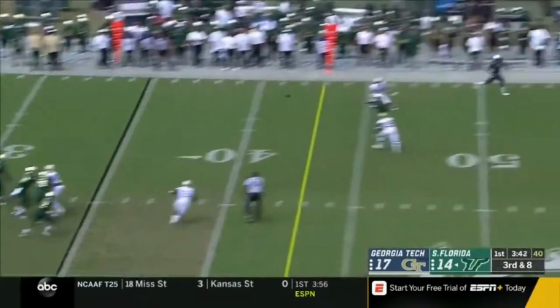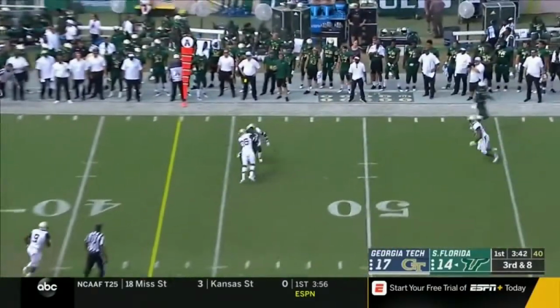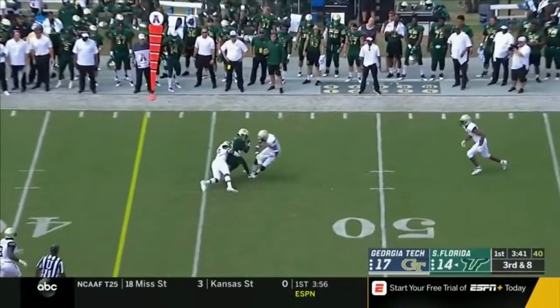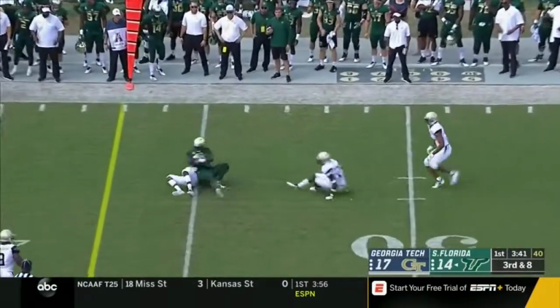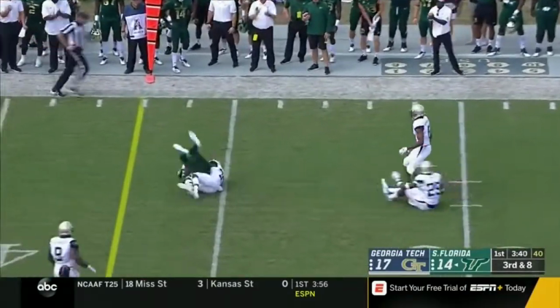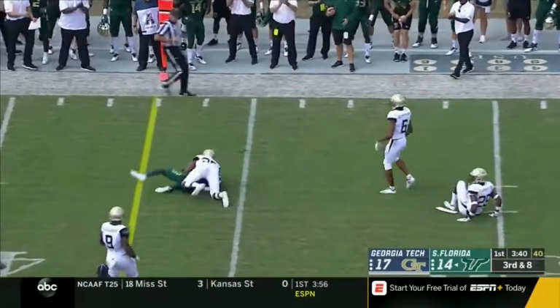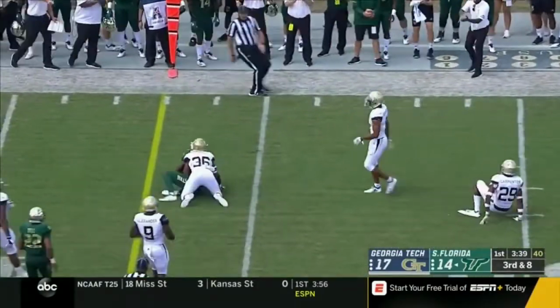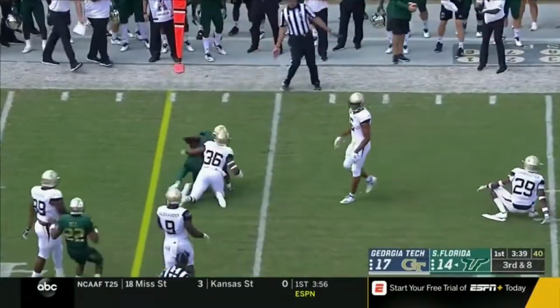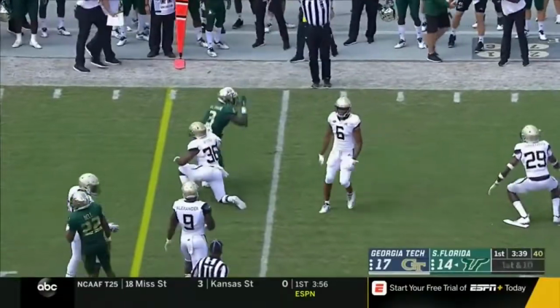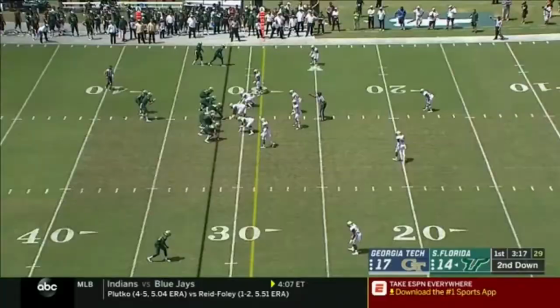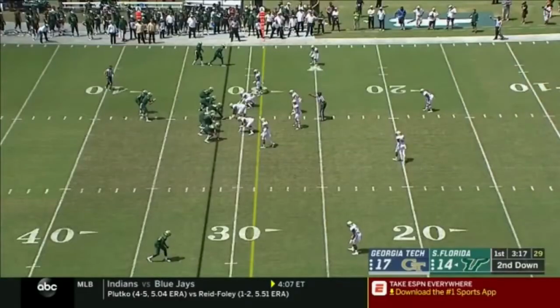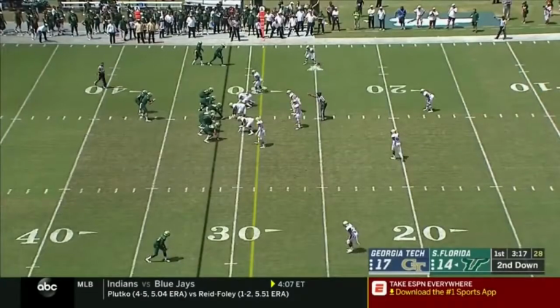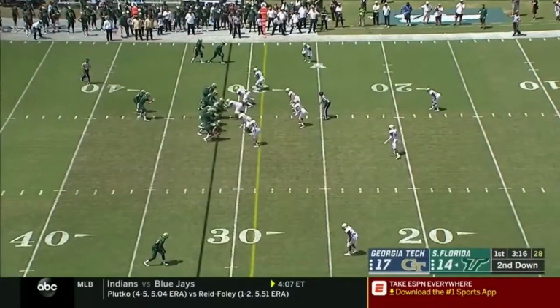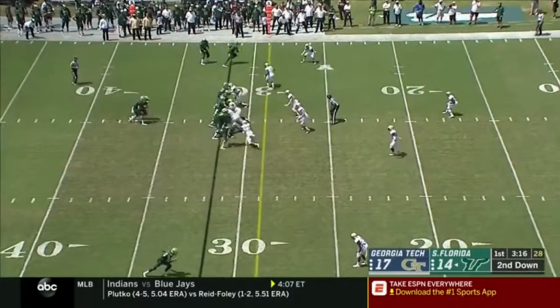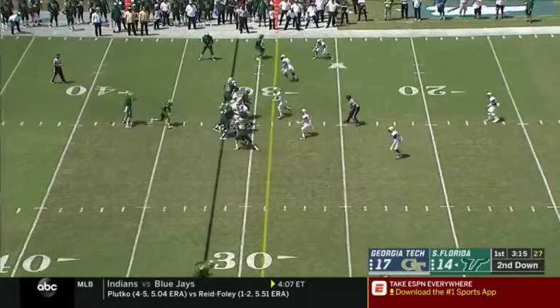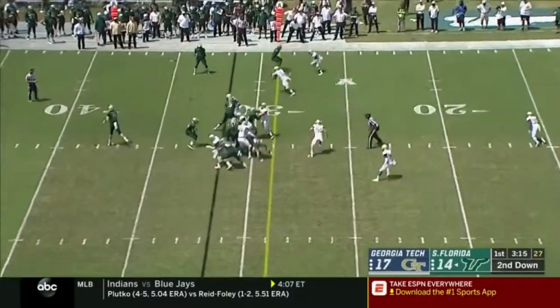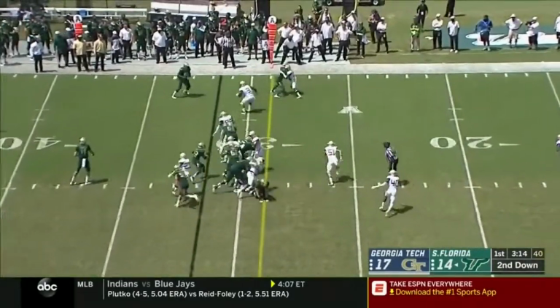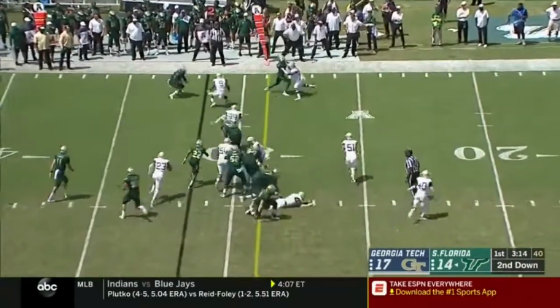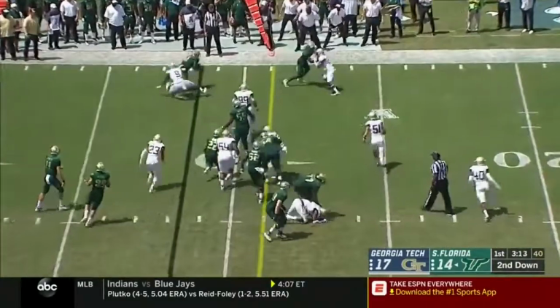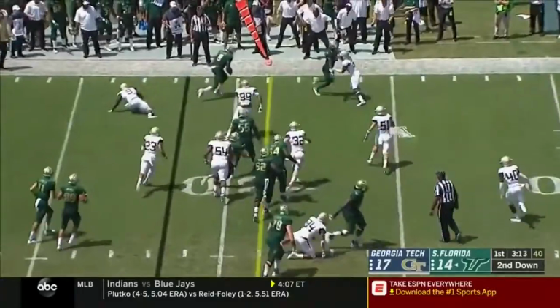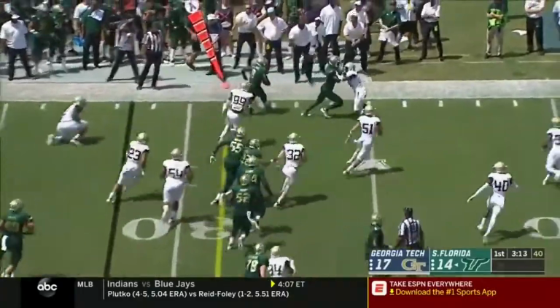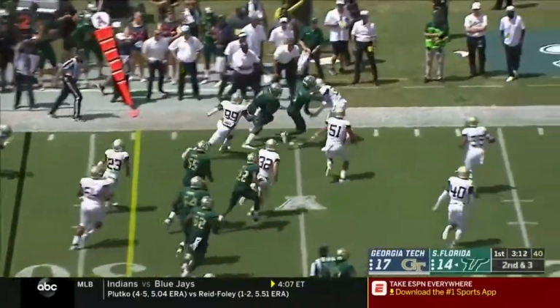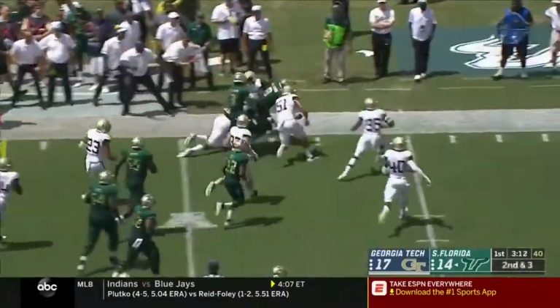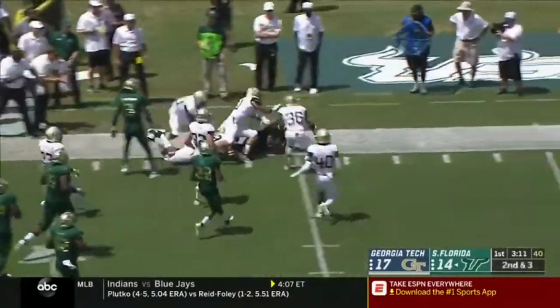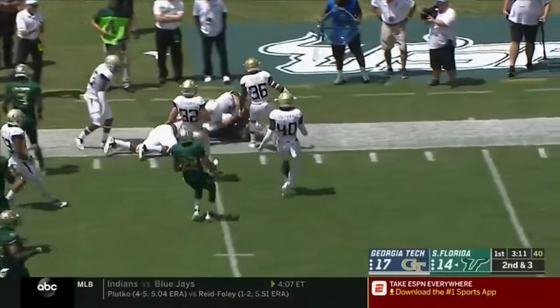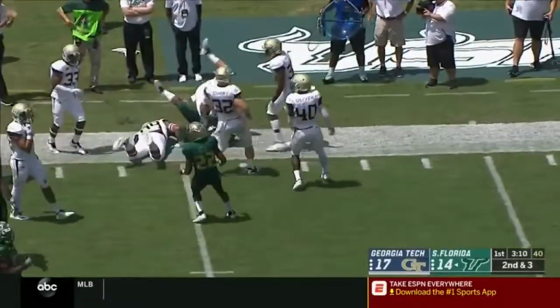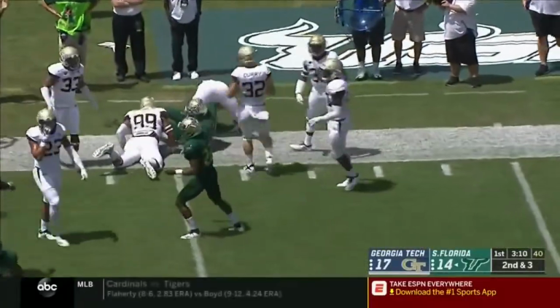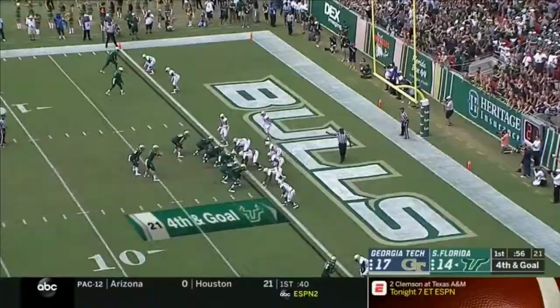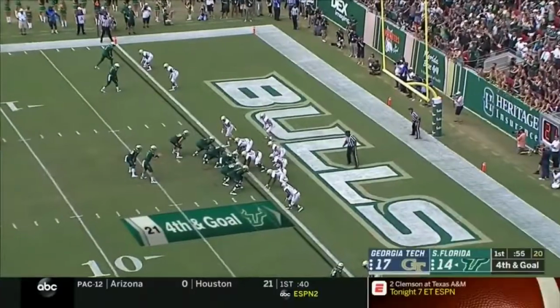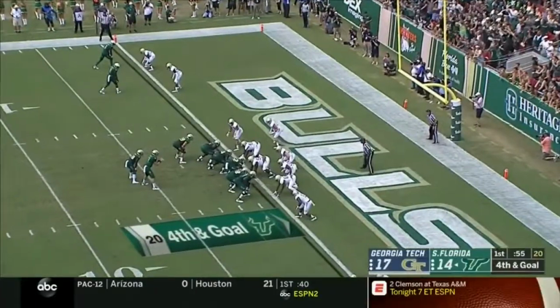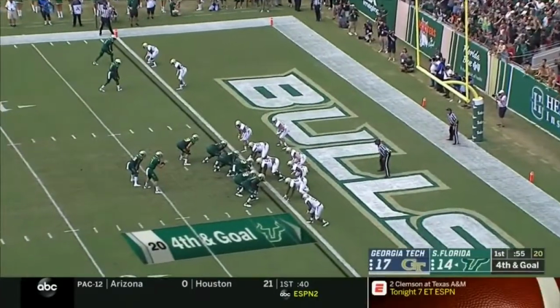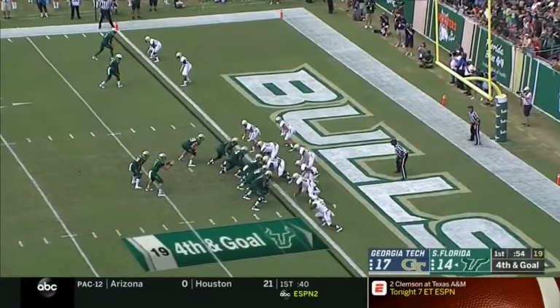Barnett looking for Darnell Solomon, tackled just short of the play. McCants on the screen — he's got the first down. Quiet down, fourth and goal.